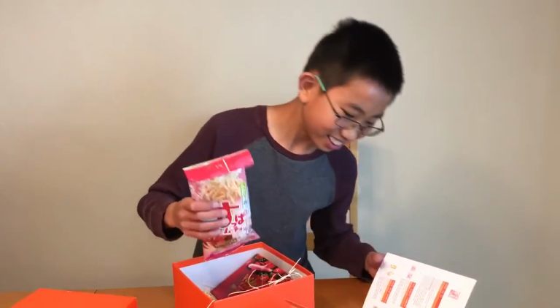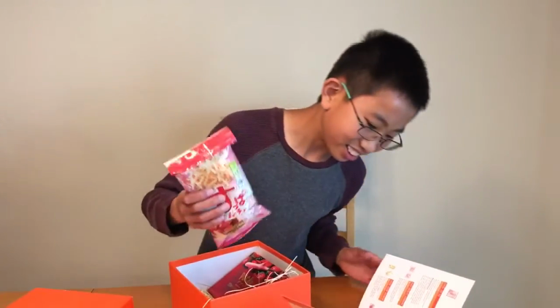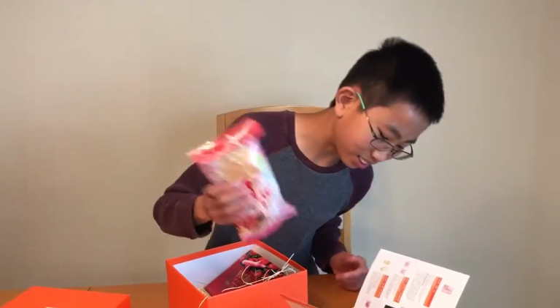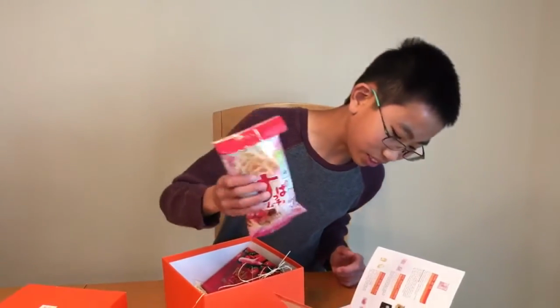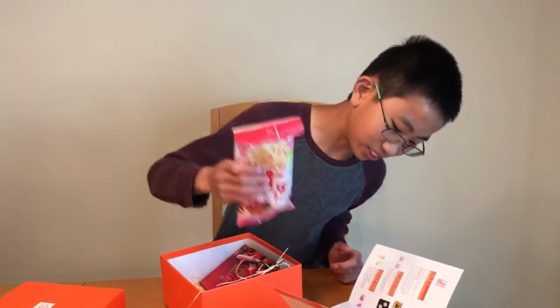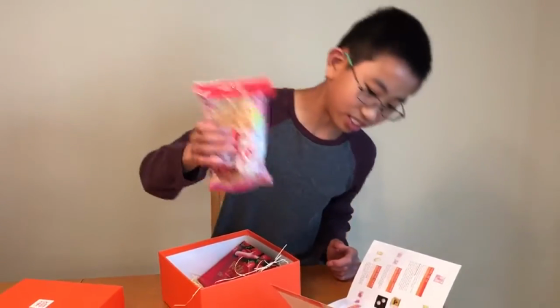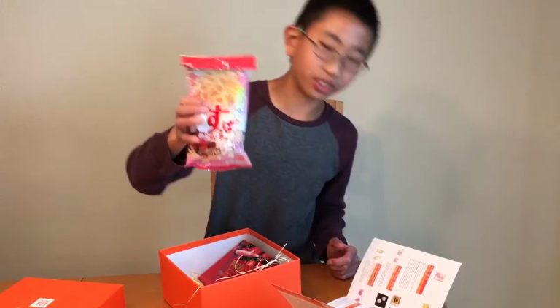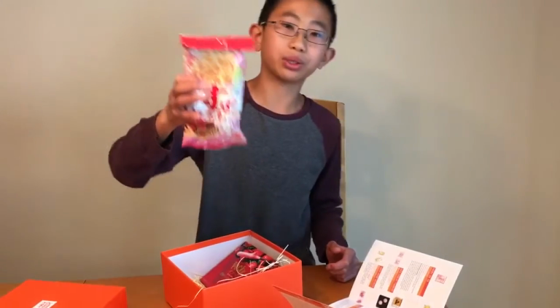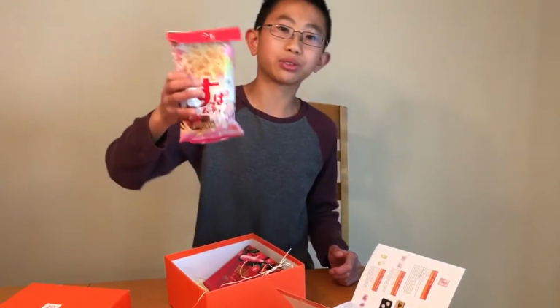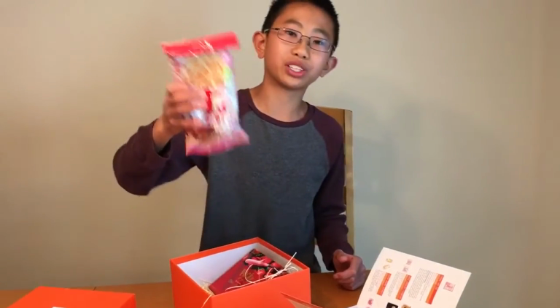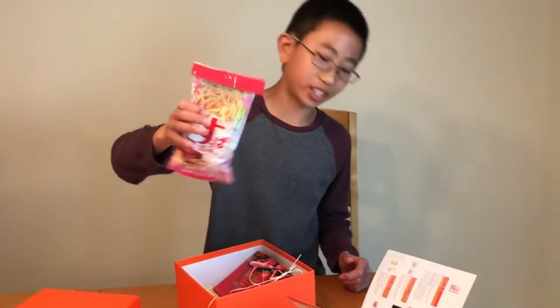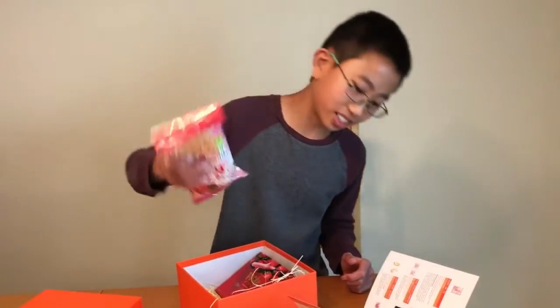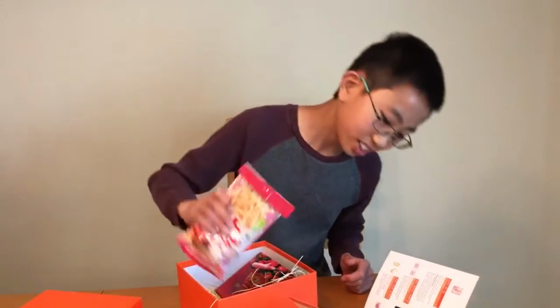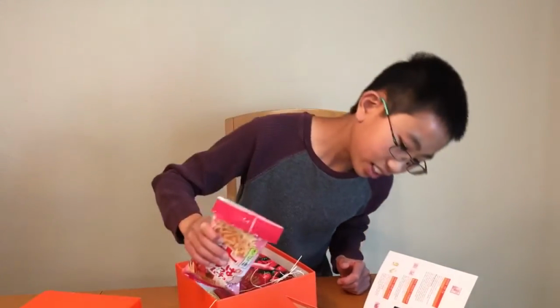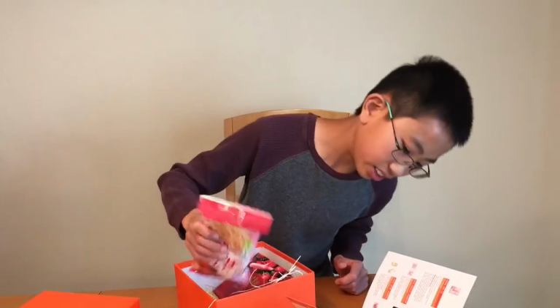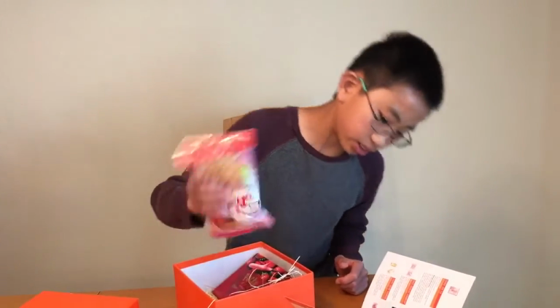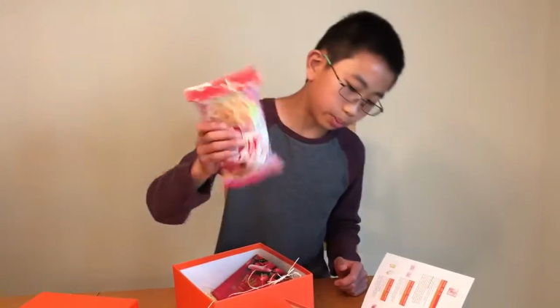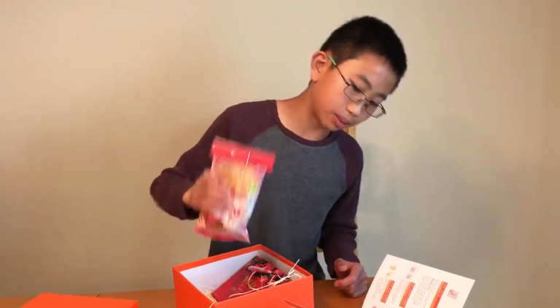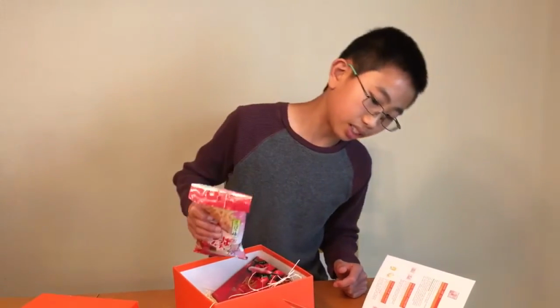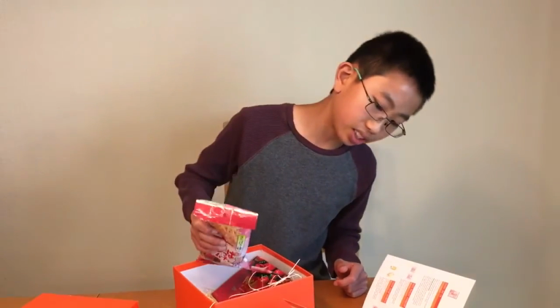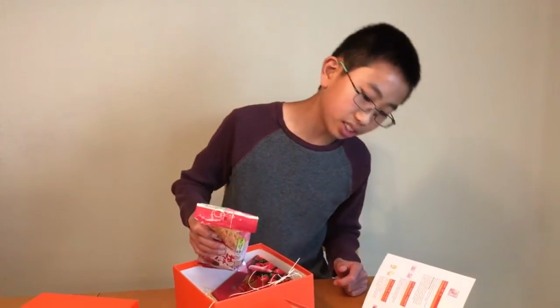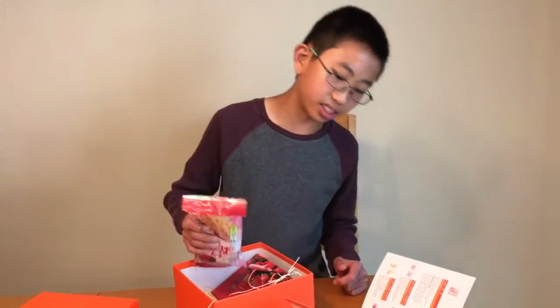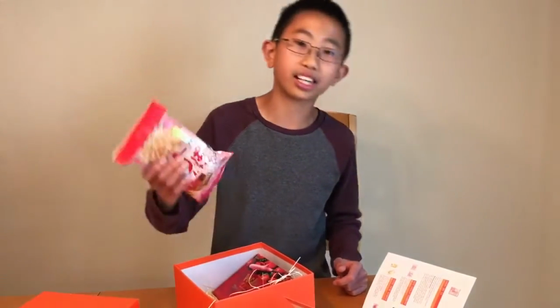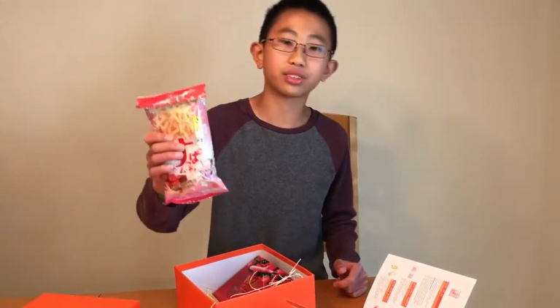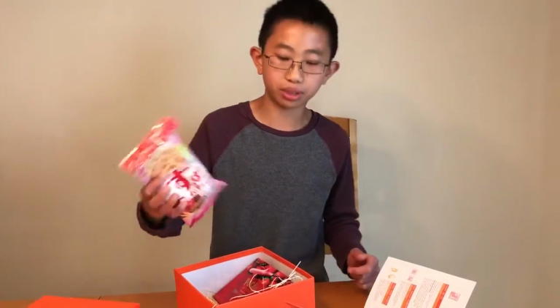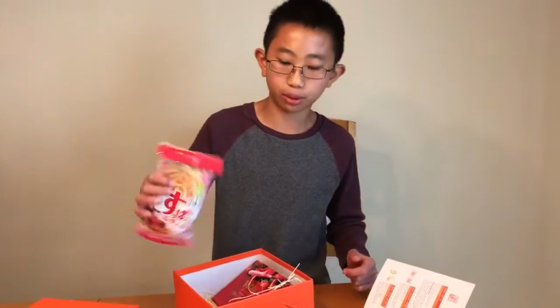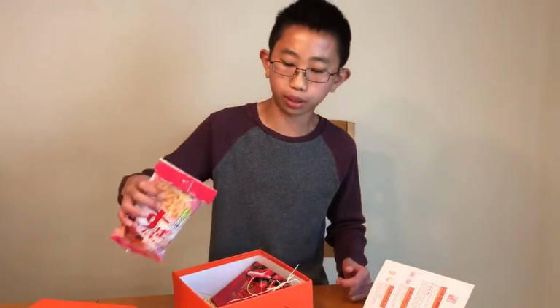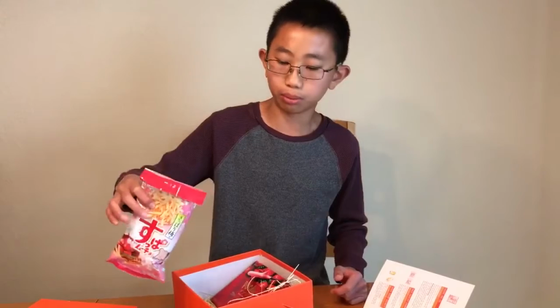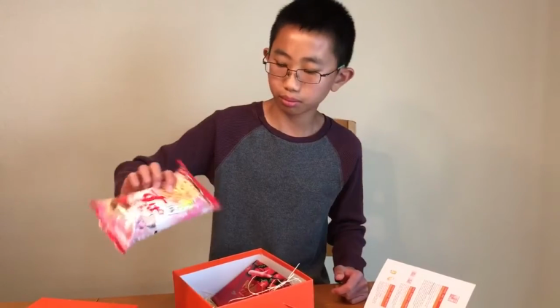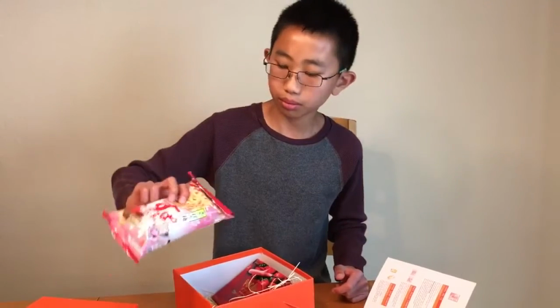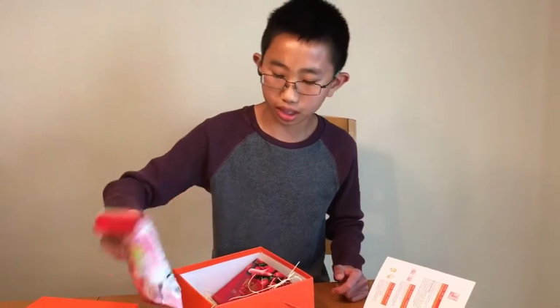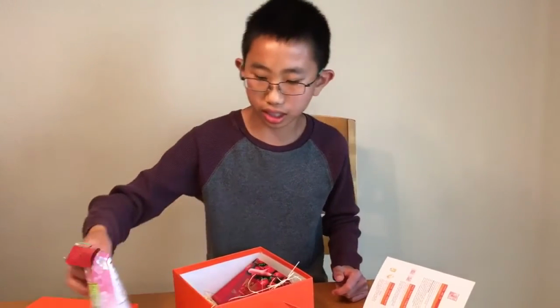And this is some little, almost like french fries — crispy potato sticks with some sour plum seasoning.